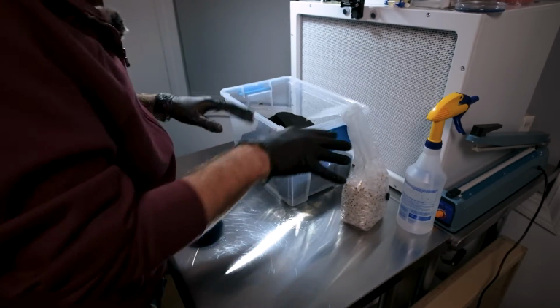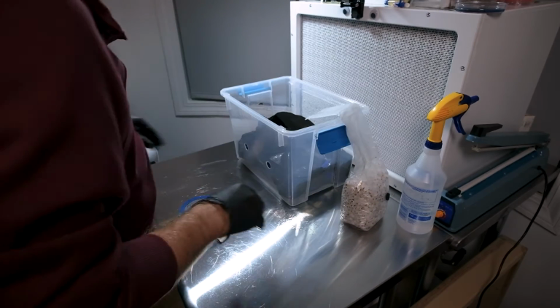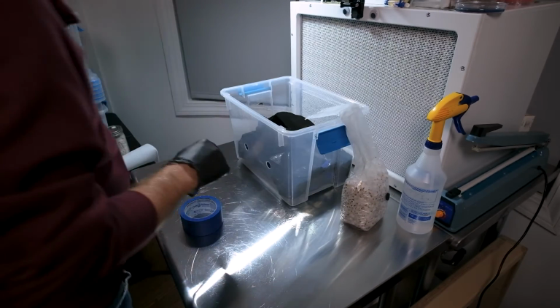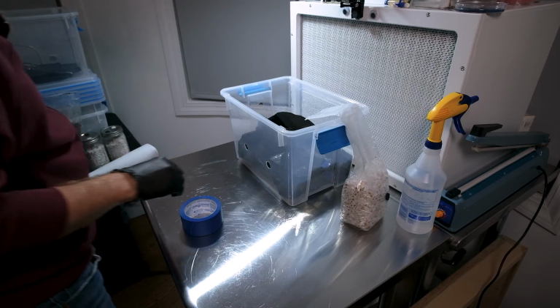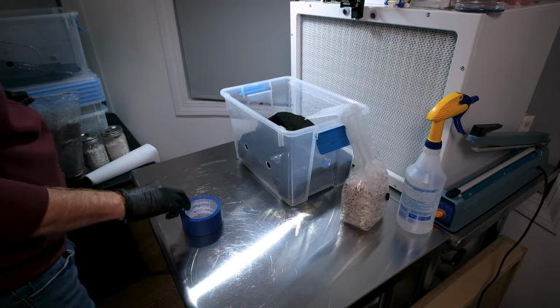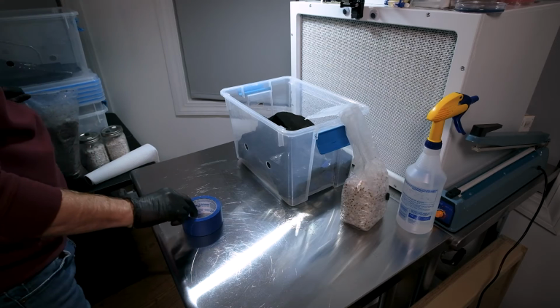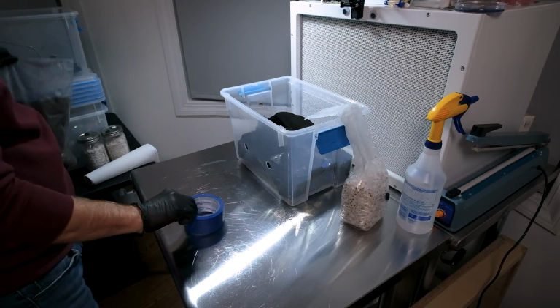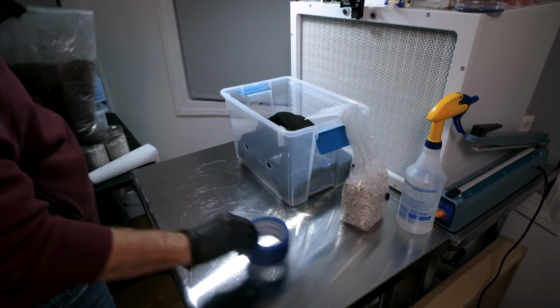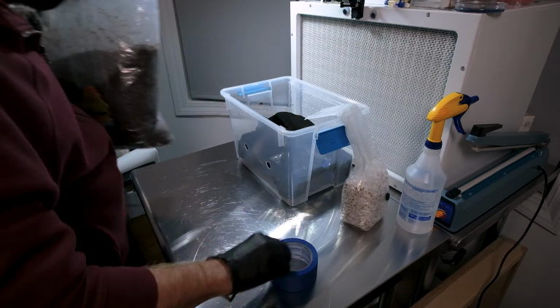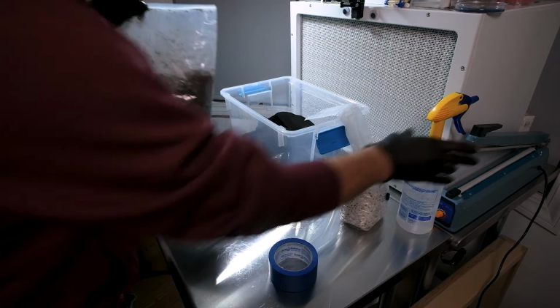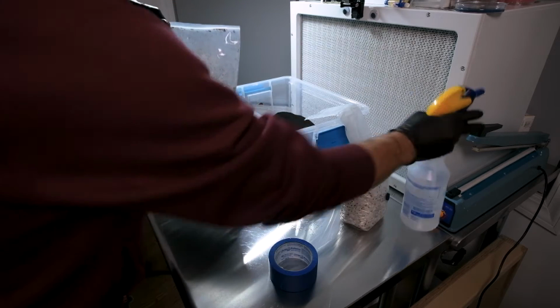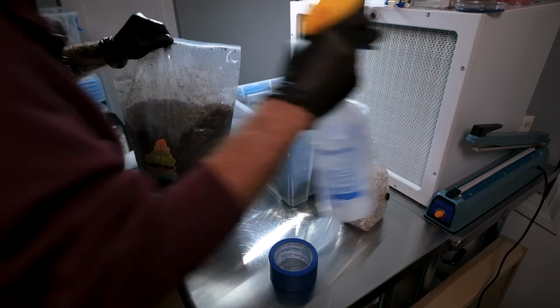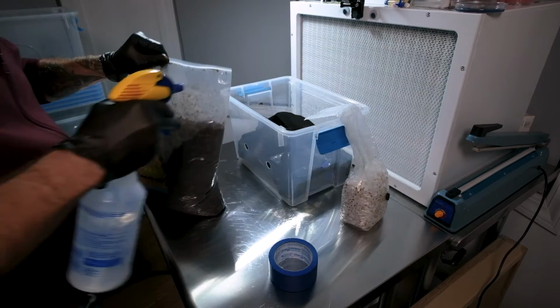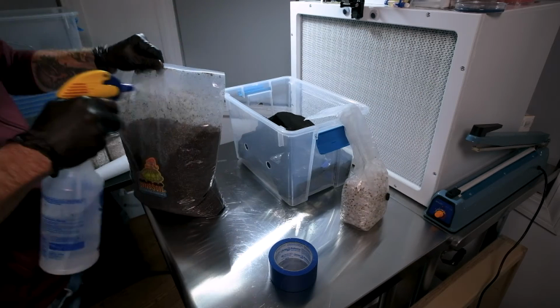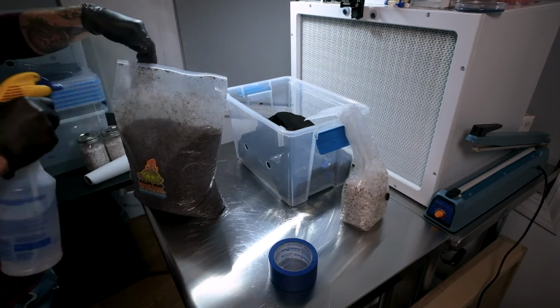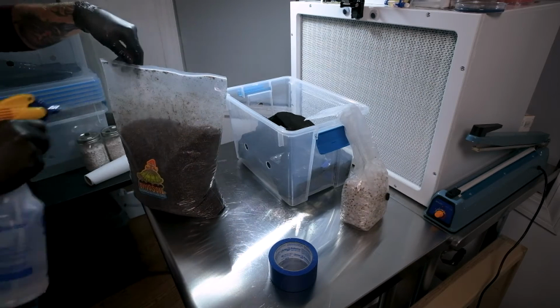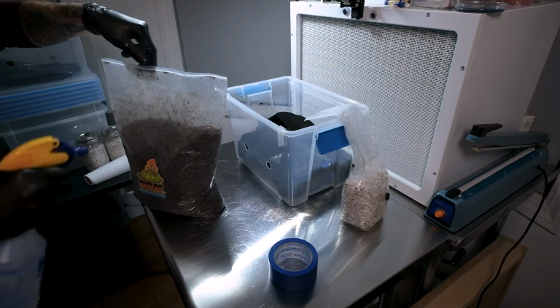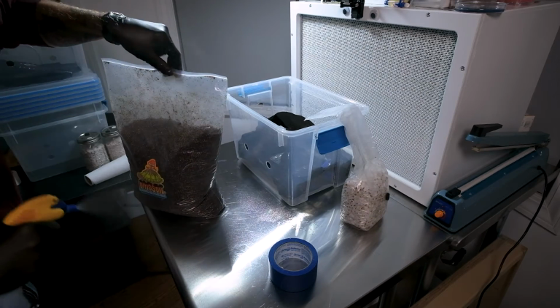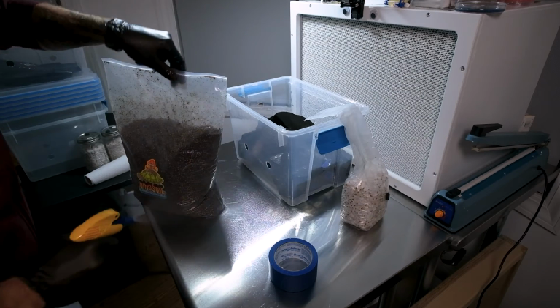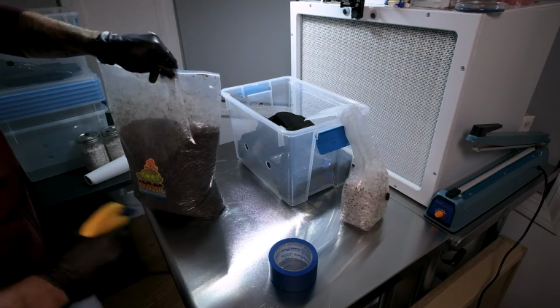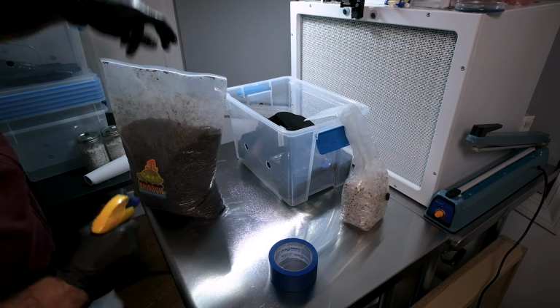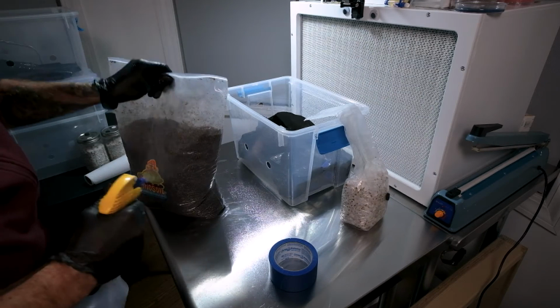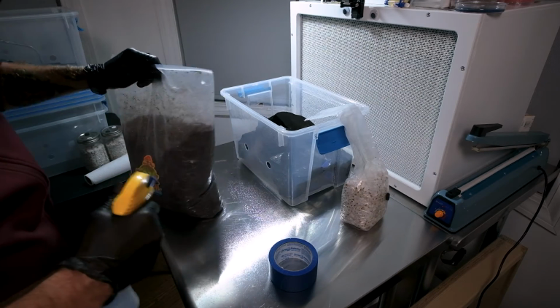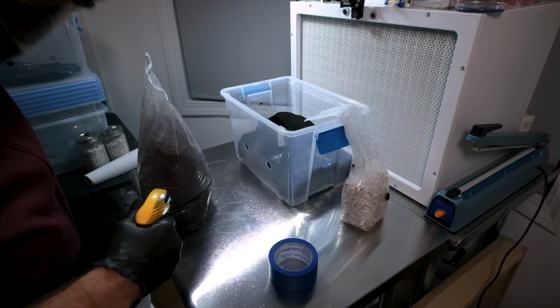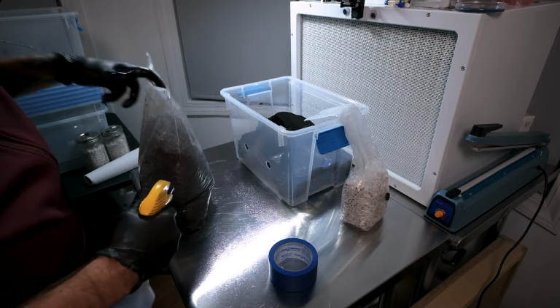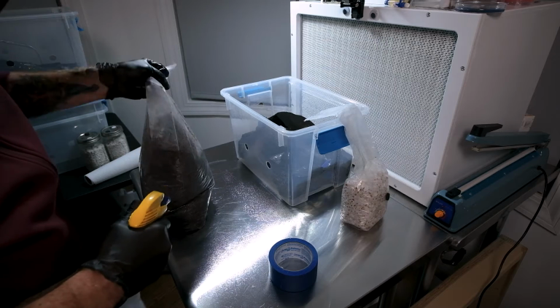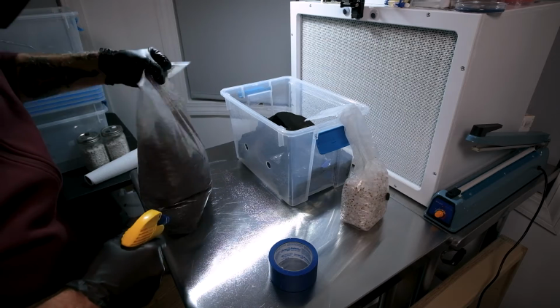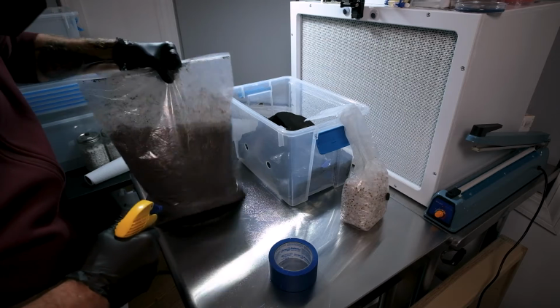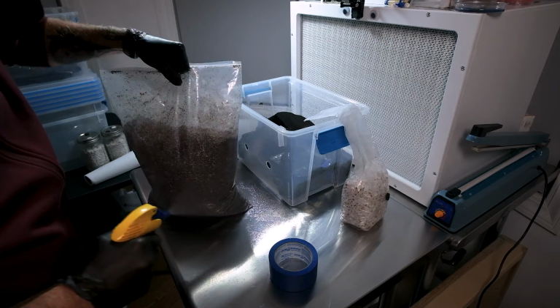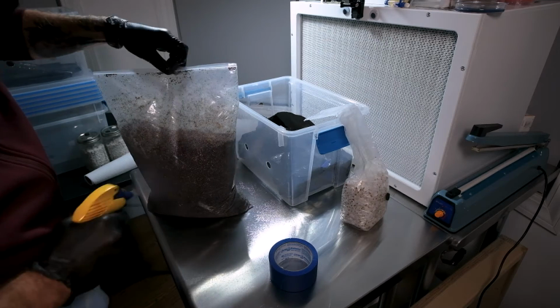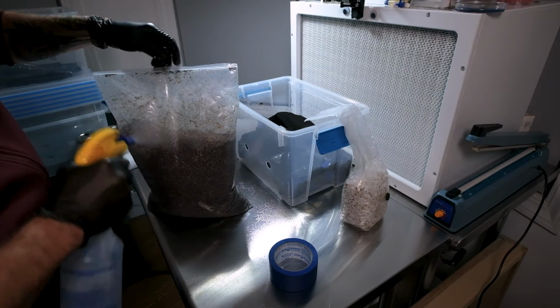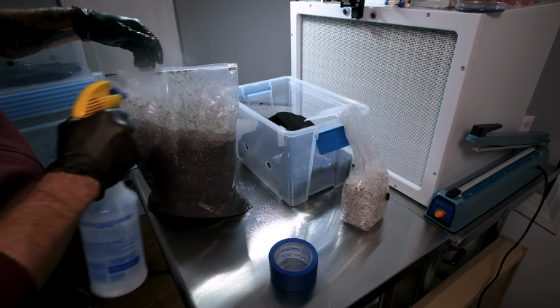Now we've got our liner in. Let's get our soil in — and again, clean everything as good as you can. Always, always, always be clean. ABC: always be clean.